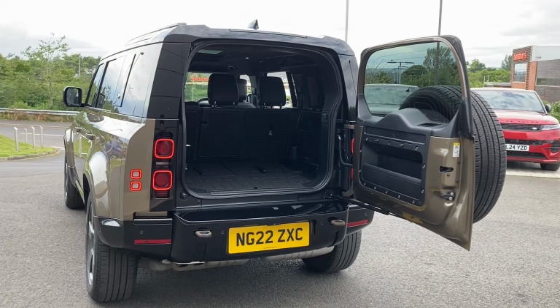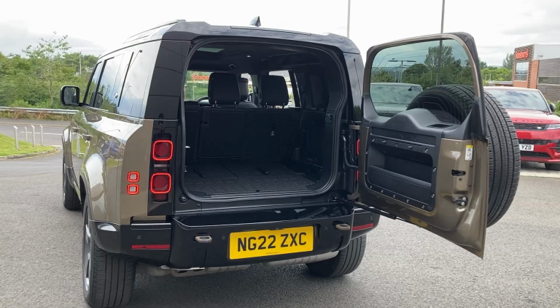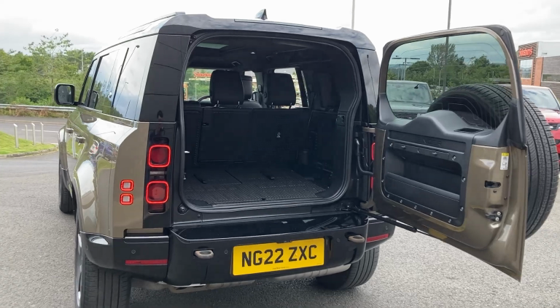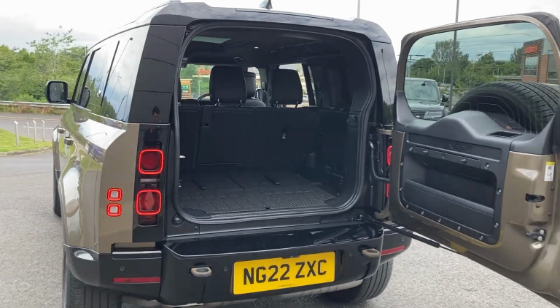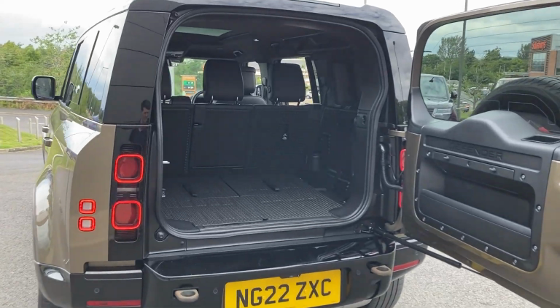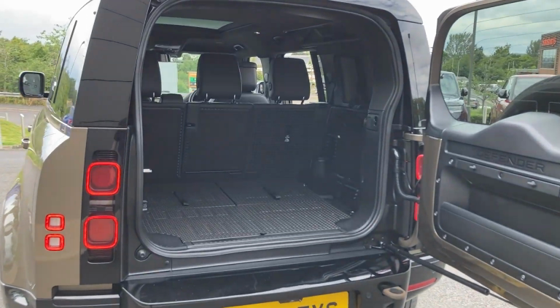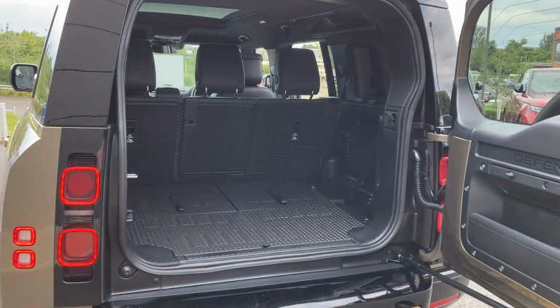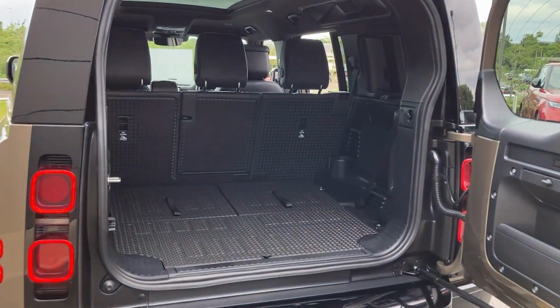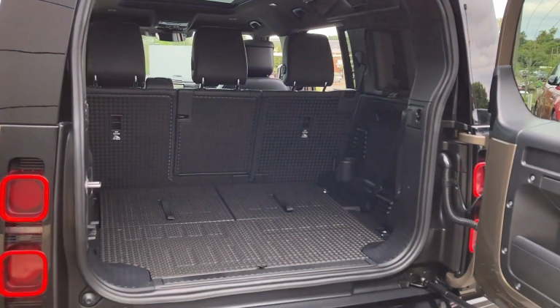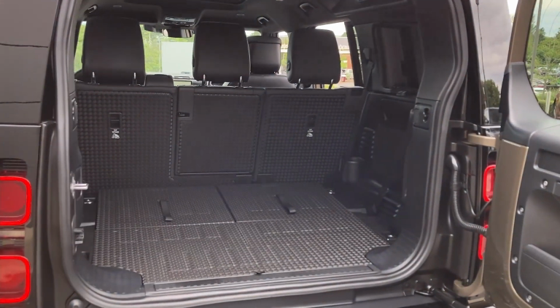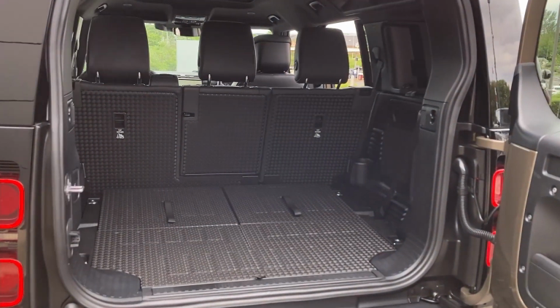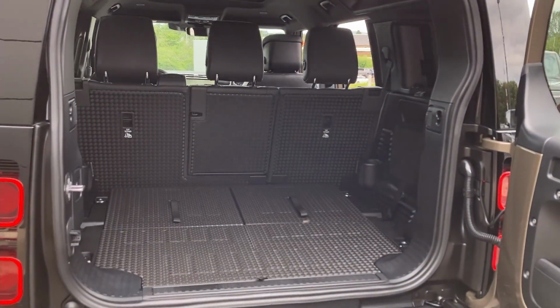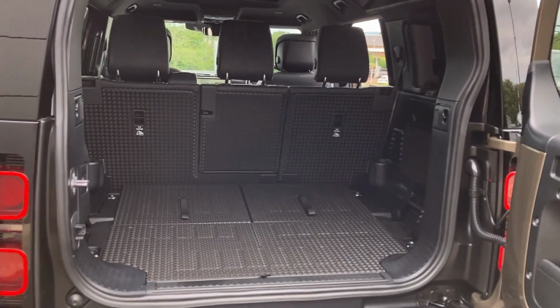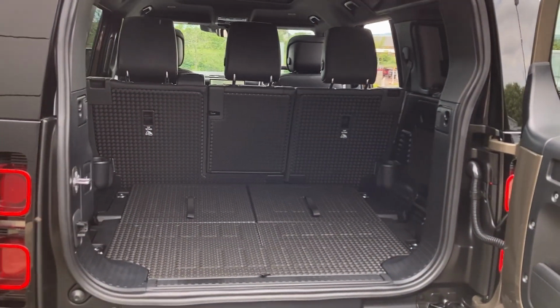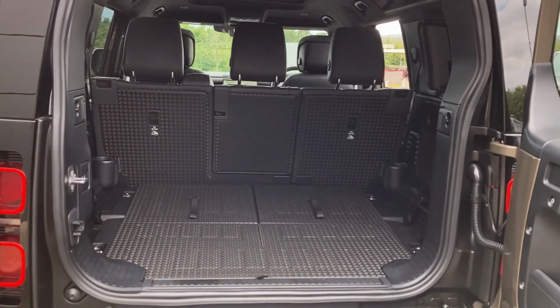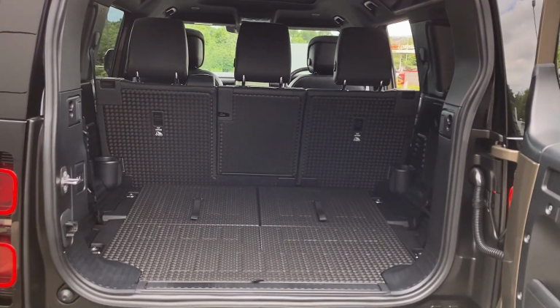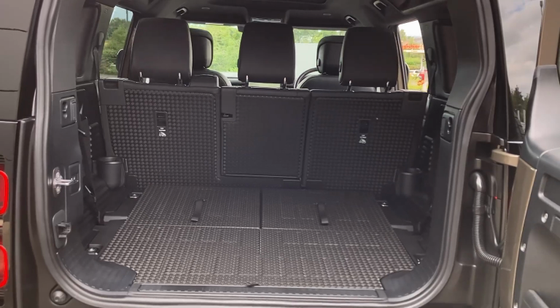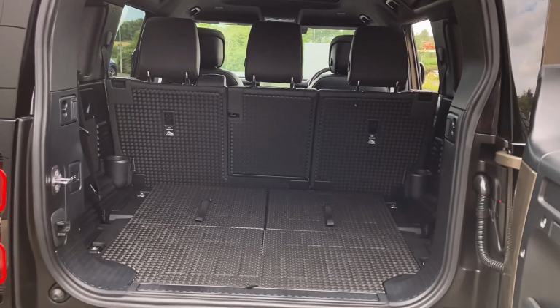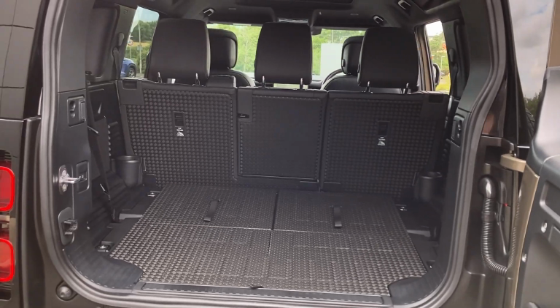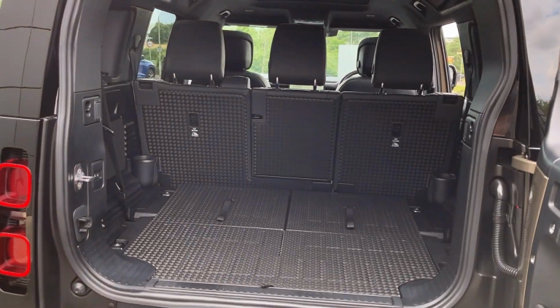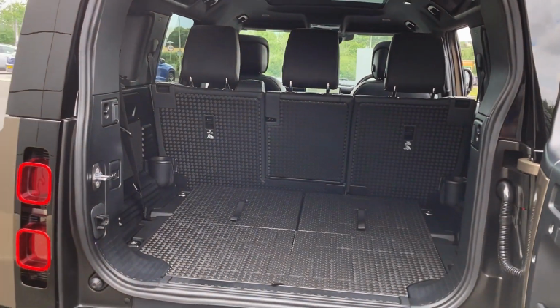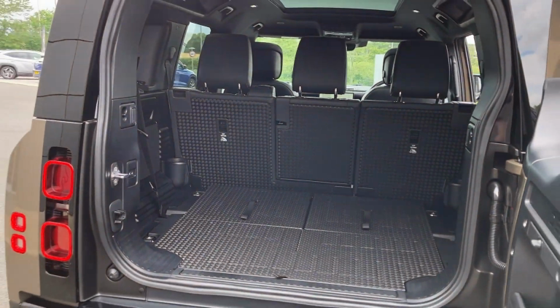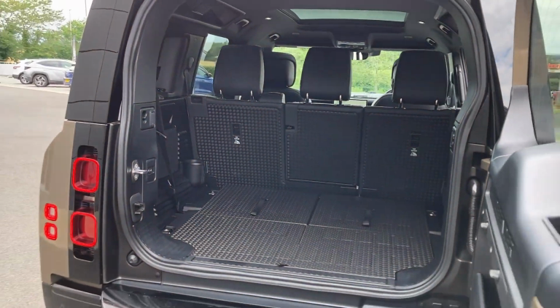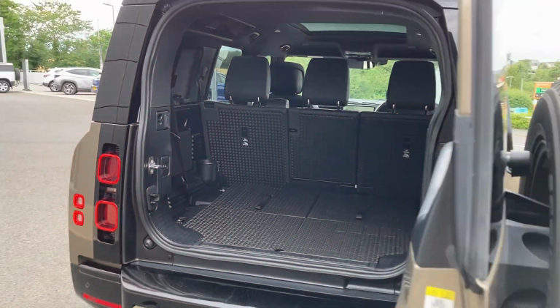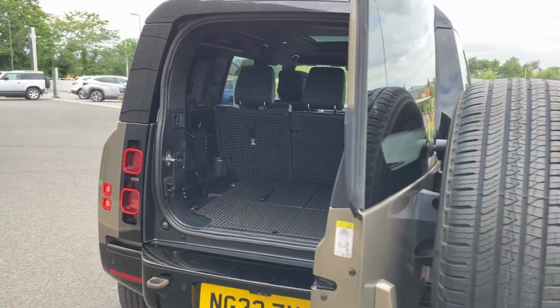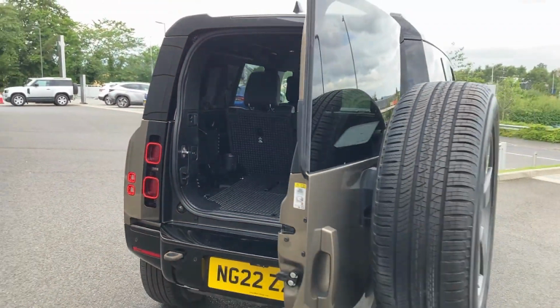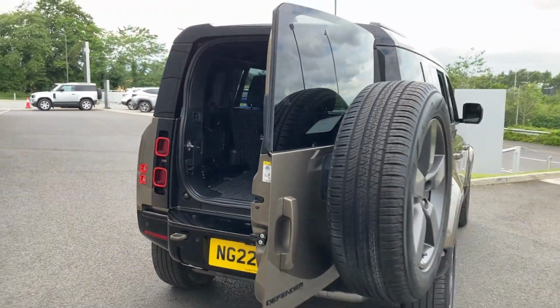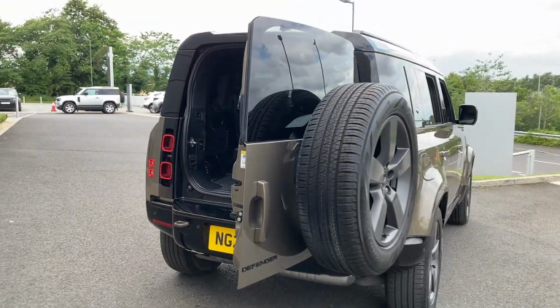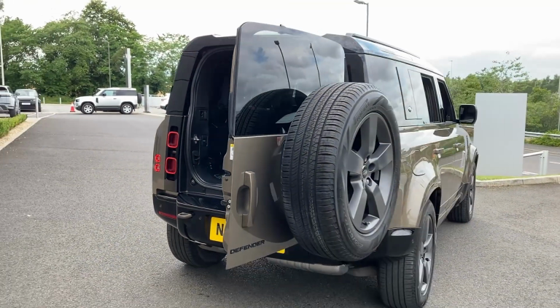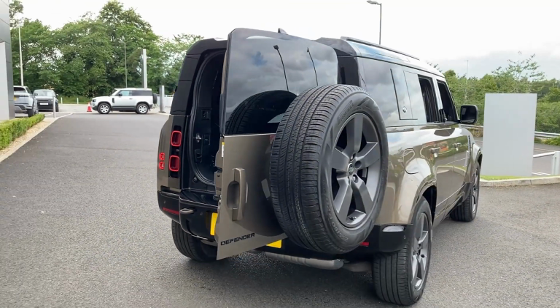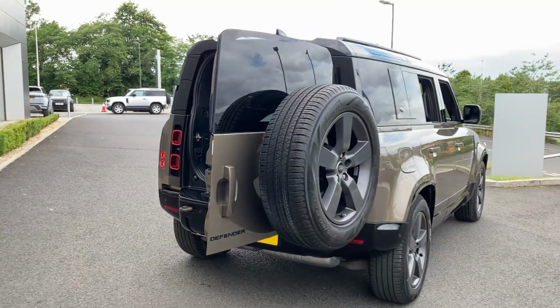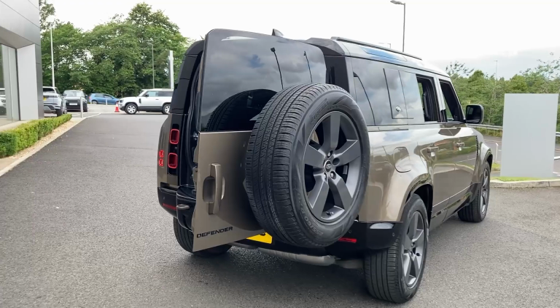As we look now into the load space we can see the folding third row seats, the second row seats with the load-through, and mounted on the rear door we have the full size spare wheel.